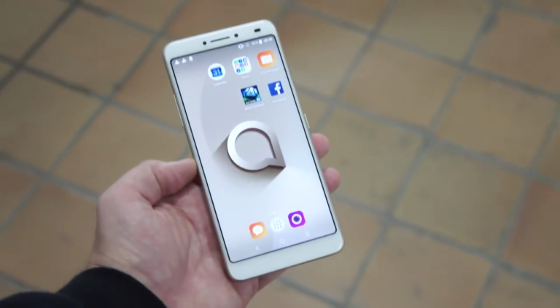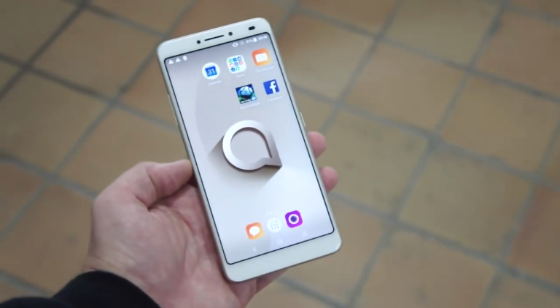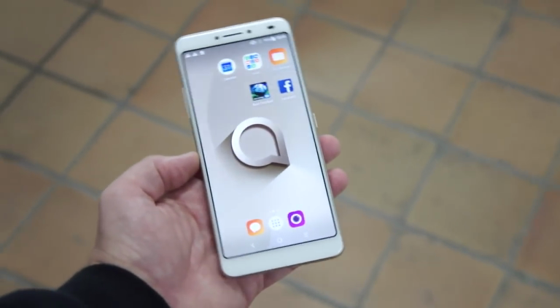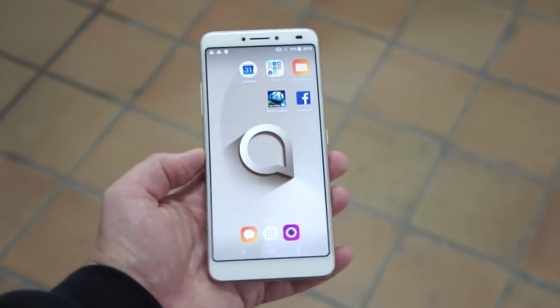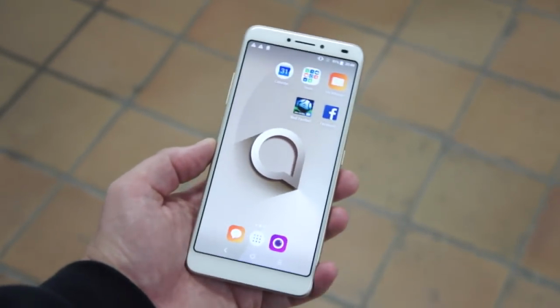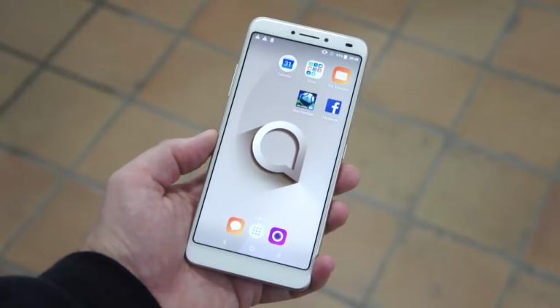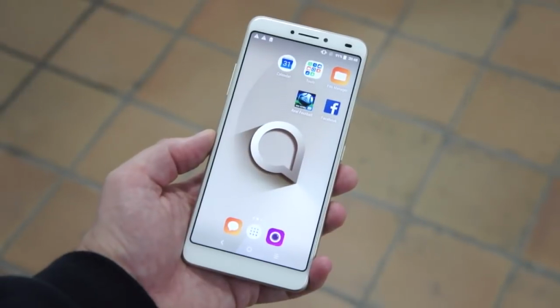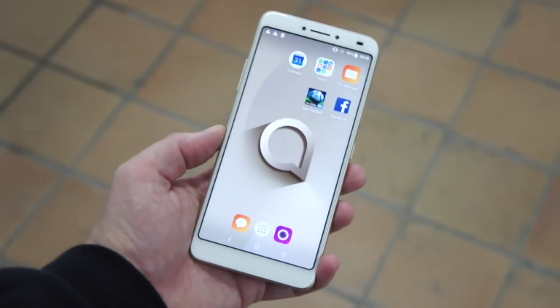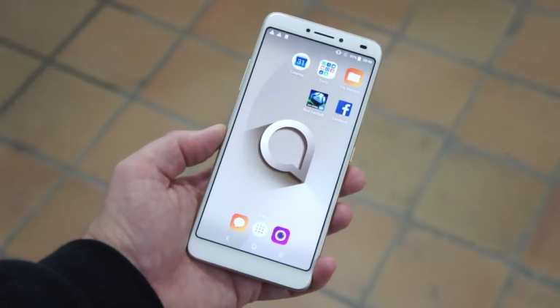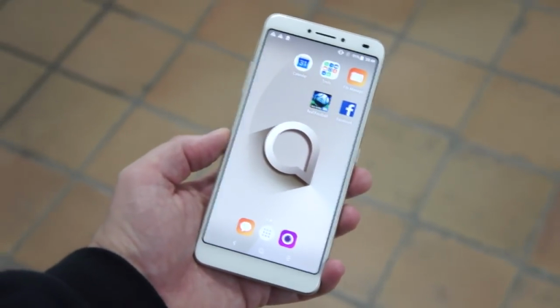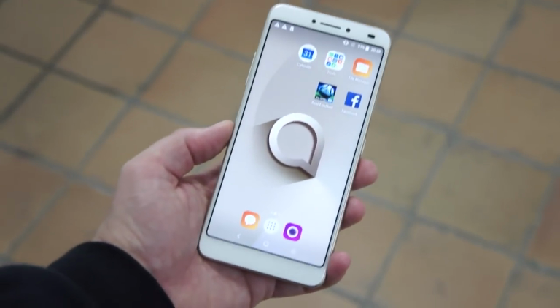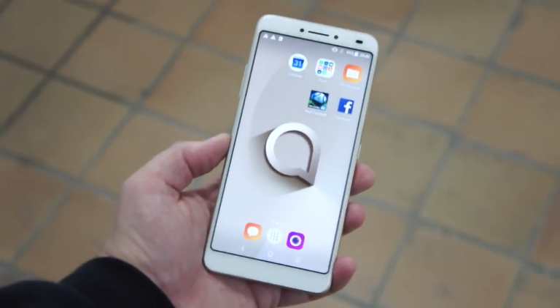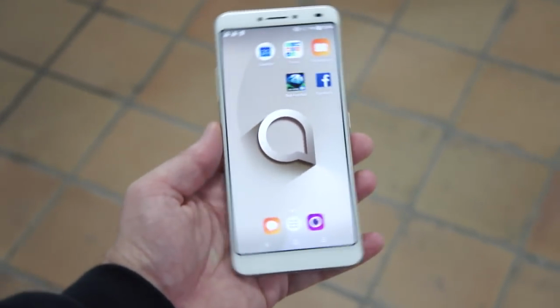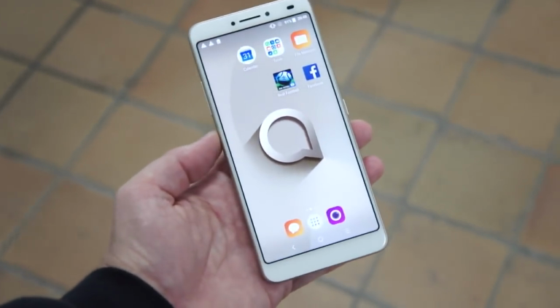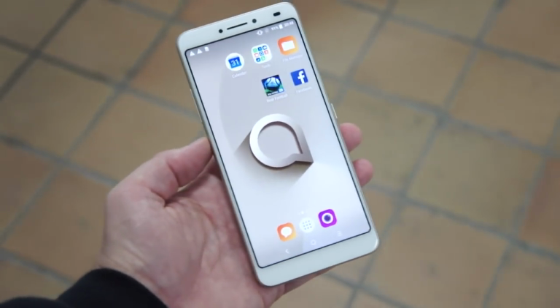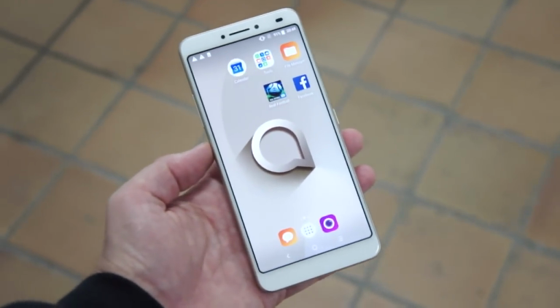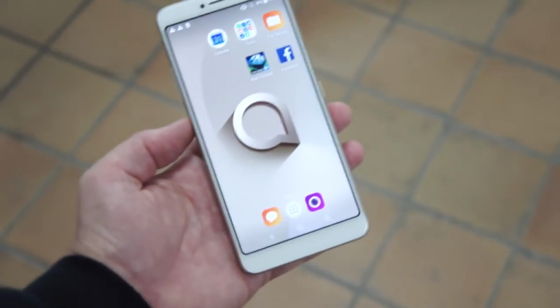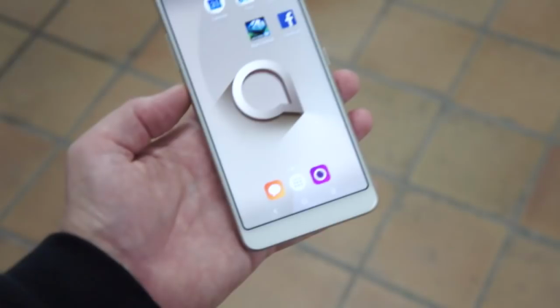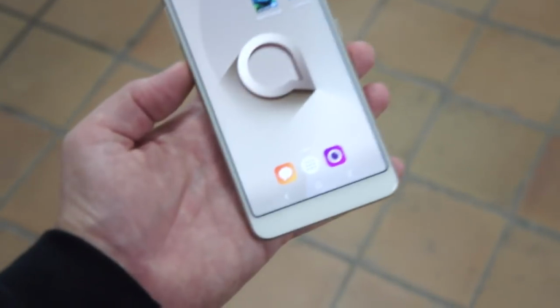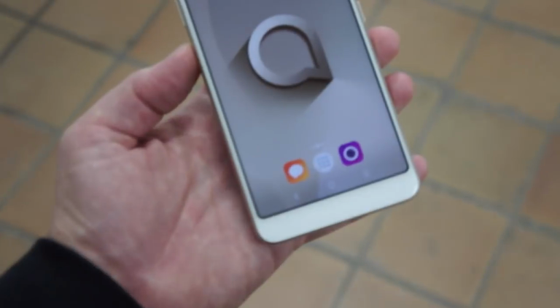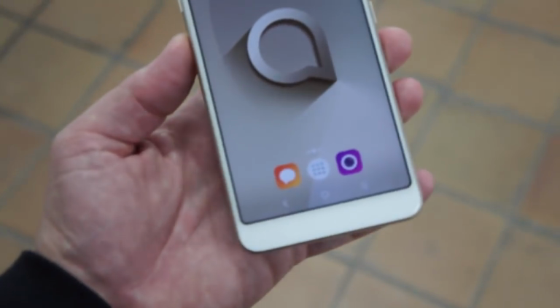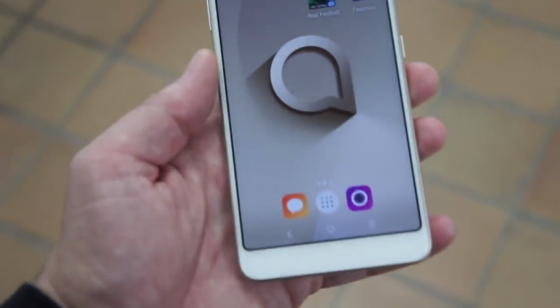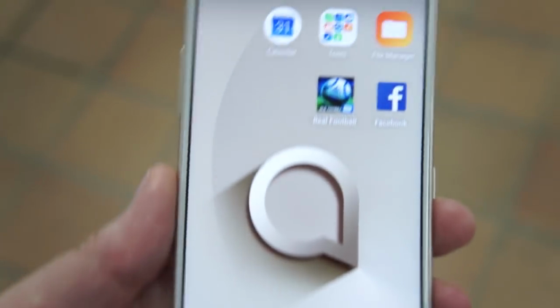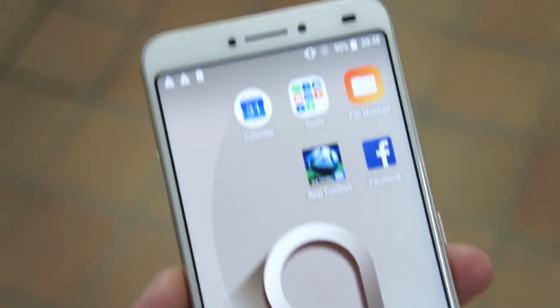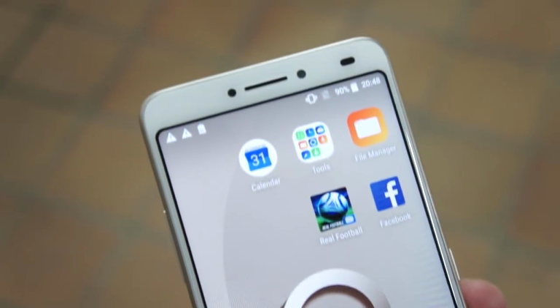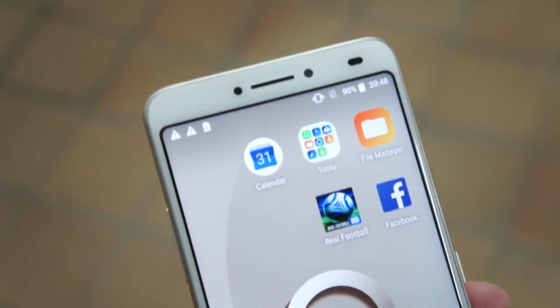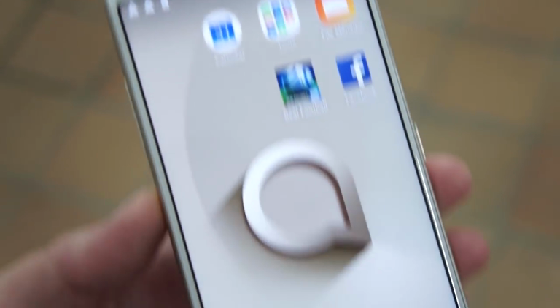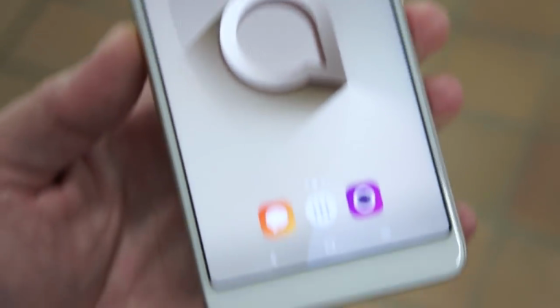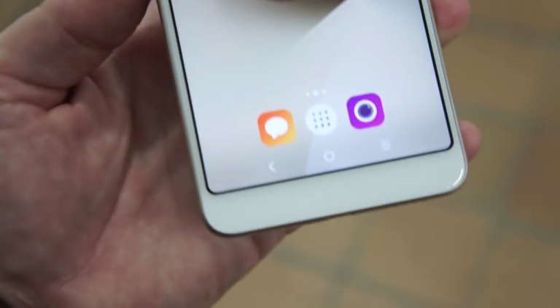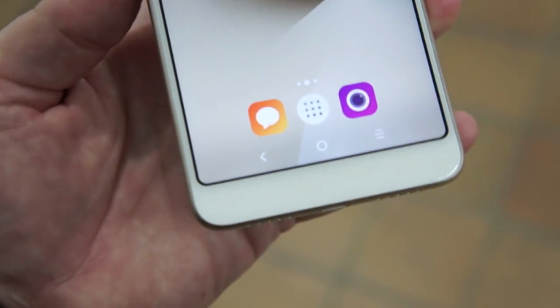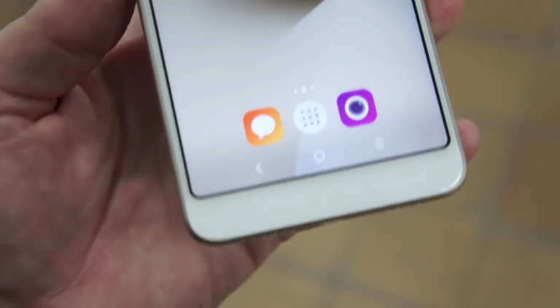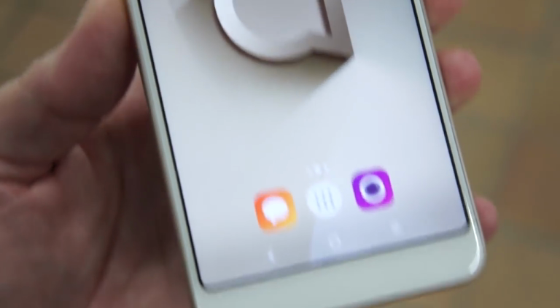This is the higher end of the three Alcatel 3s — three Alcatel 3s. And this, as you can see, has one of those 18:9 ultra-wide front displays.